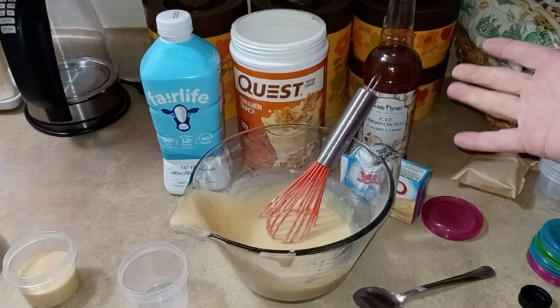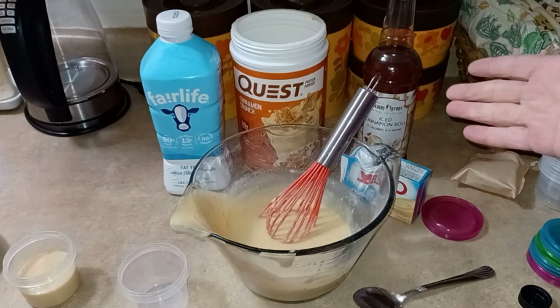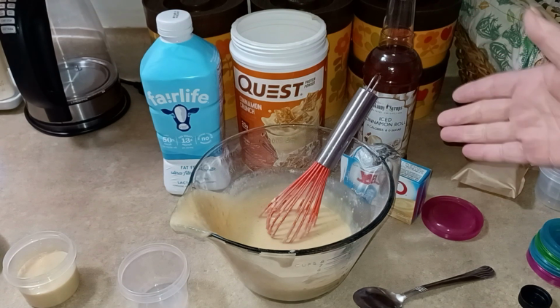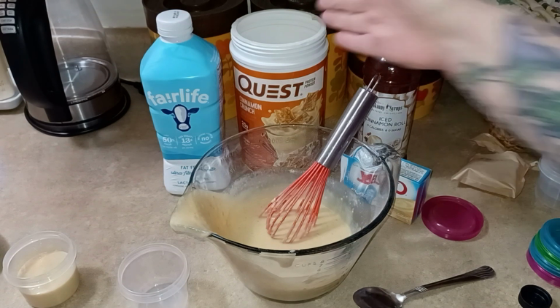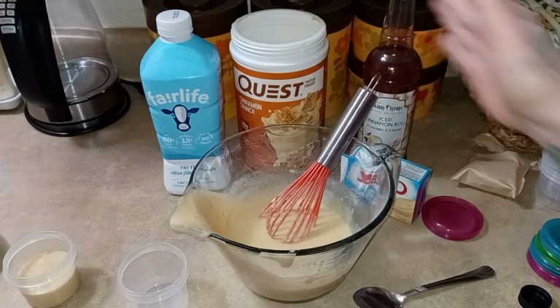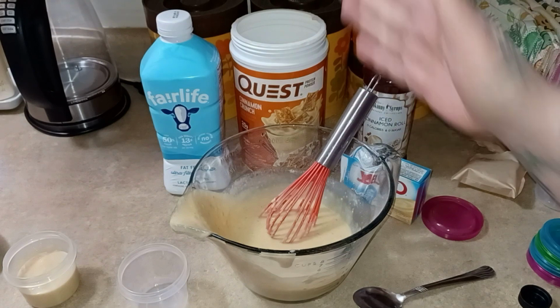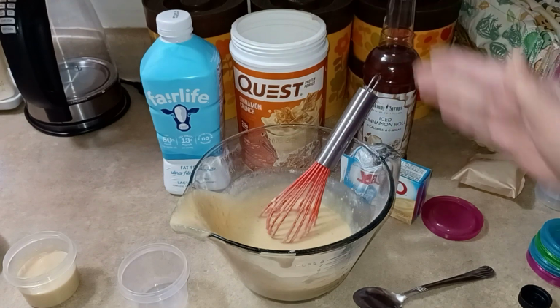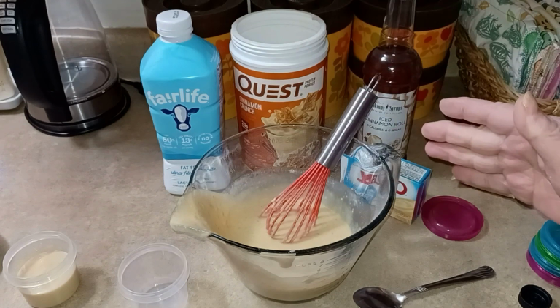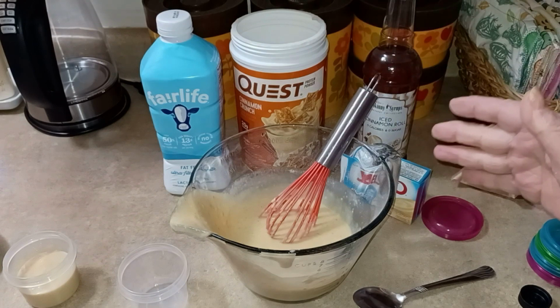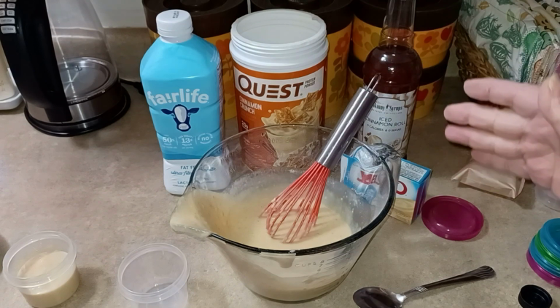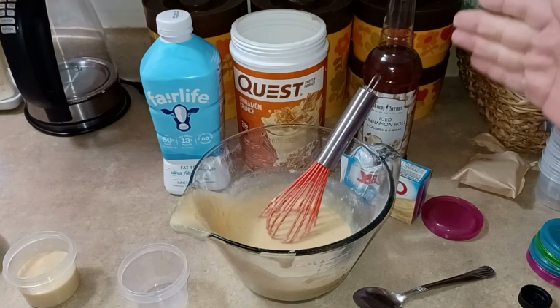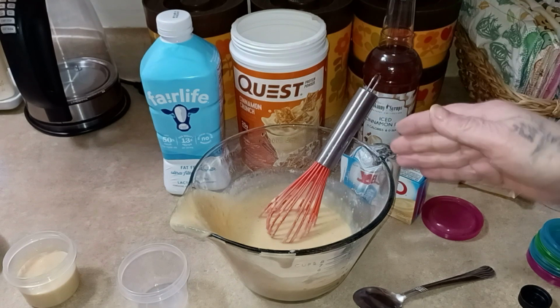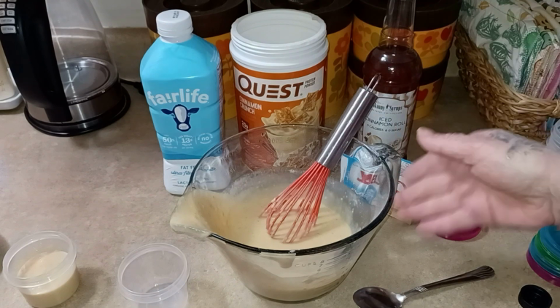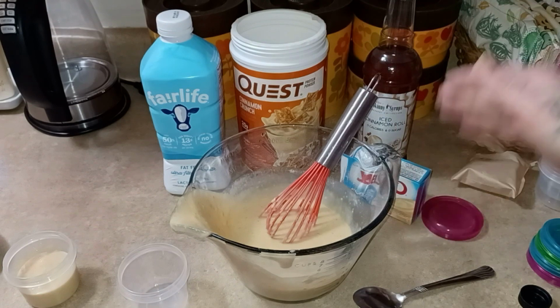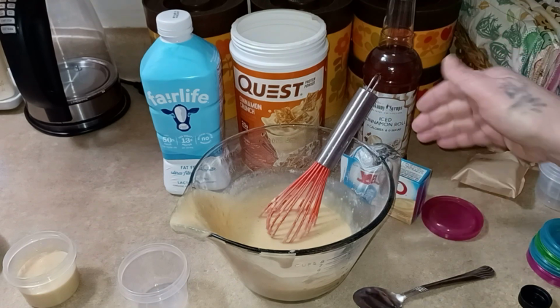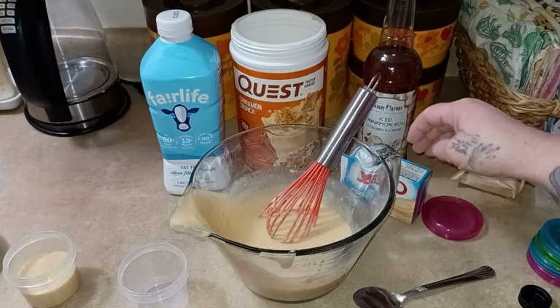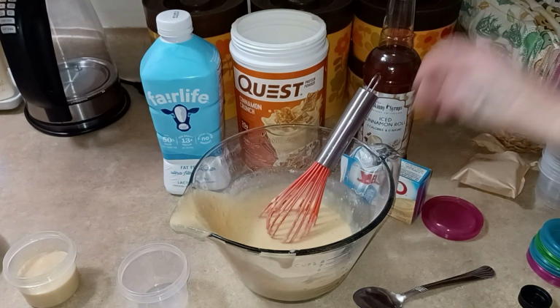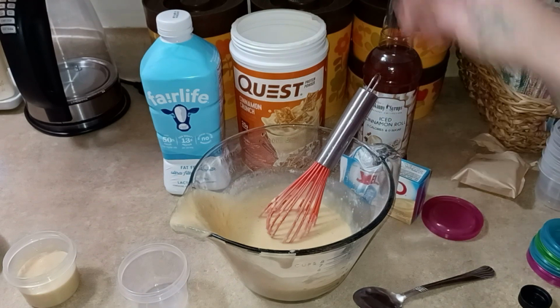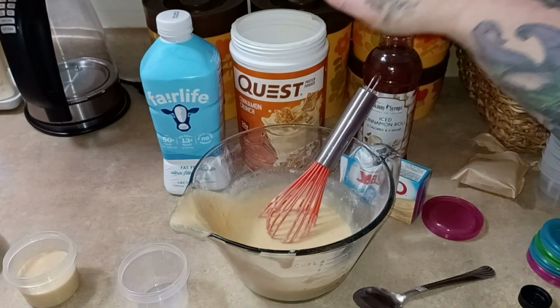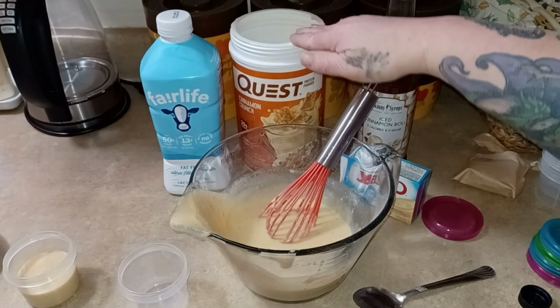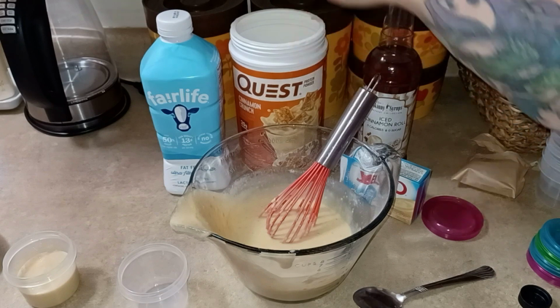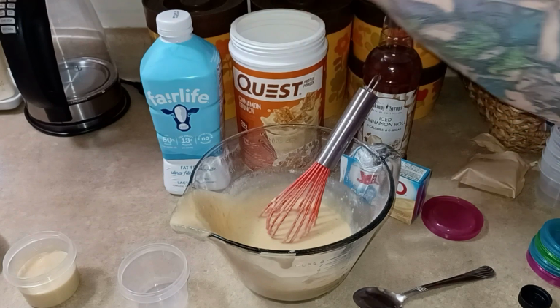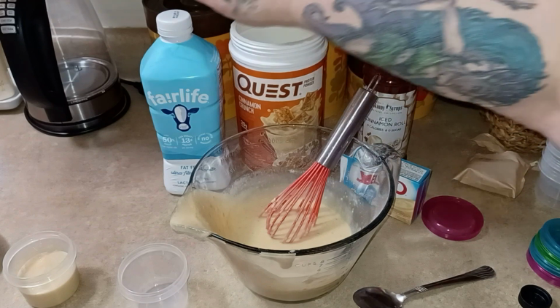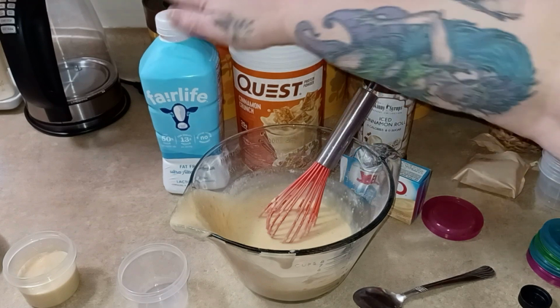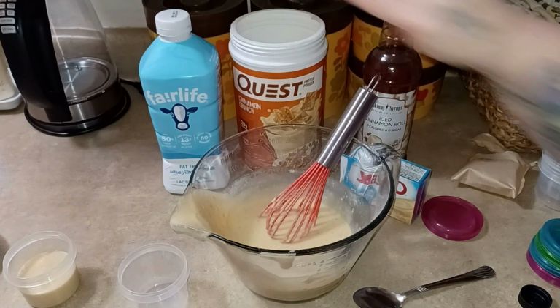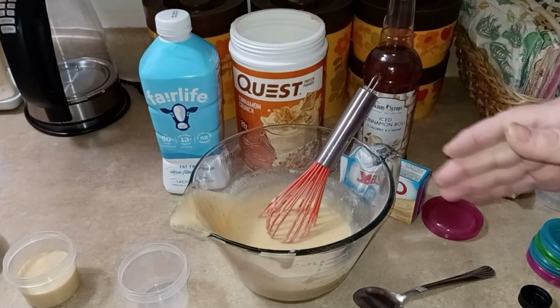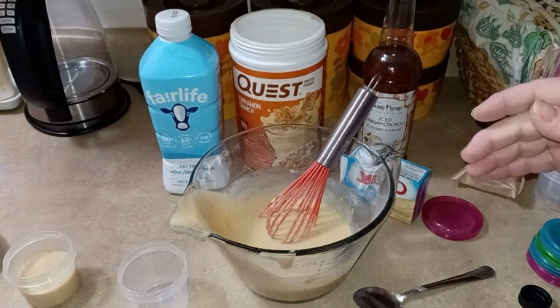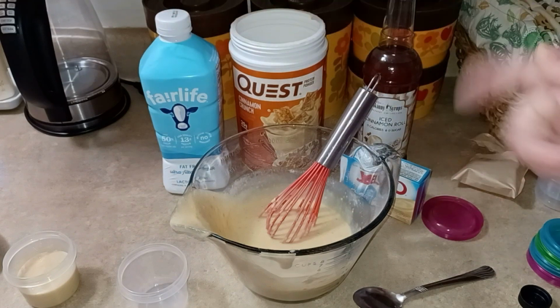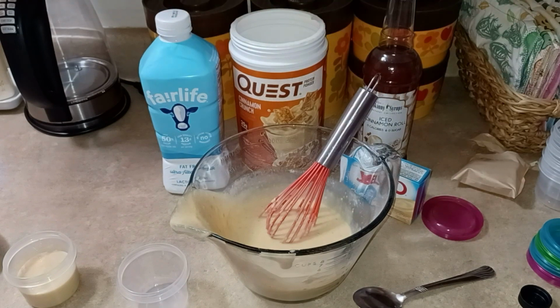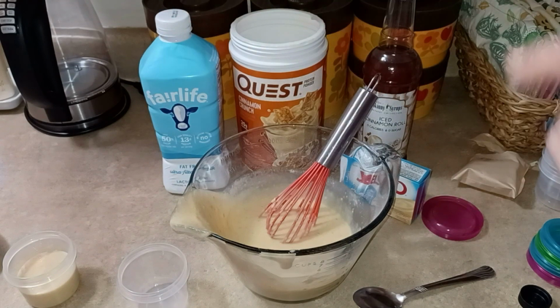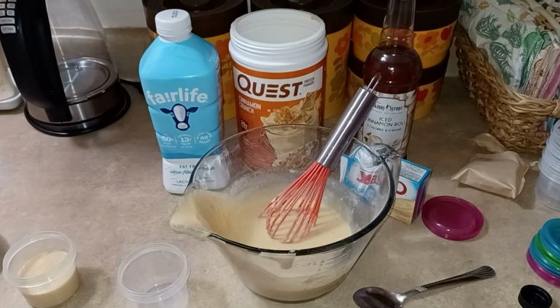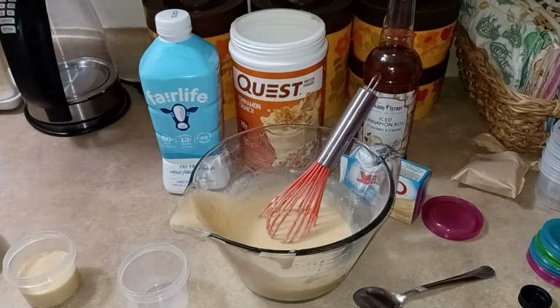I hope you enjoyed this video, and just know that you can mix and match however you feel like doing. Just the base recipe — remember: pudding, two scoops, two cups. Hope you enjoyed it, see you on my next video.